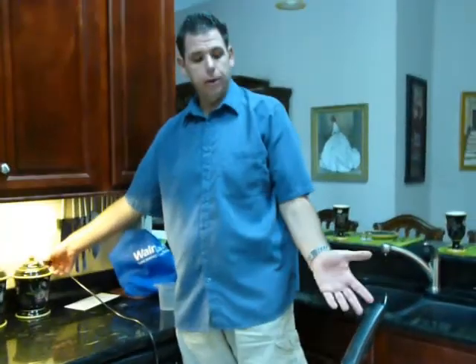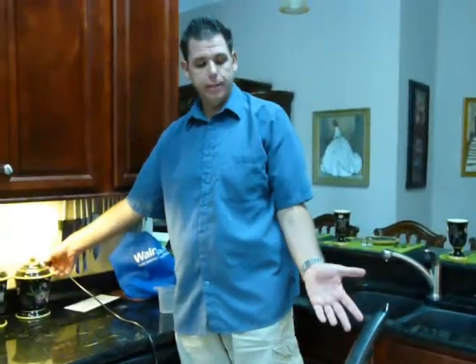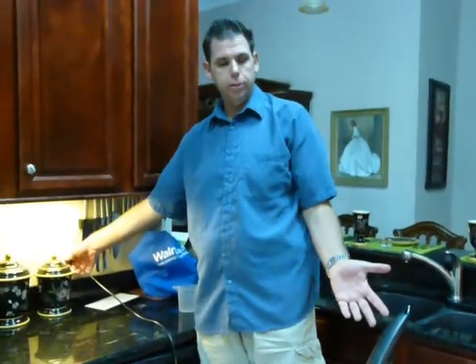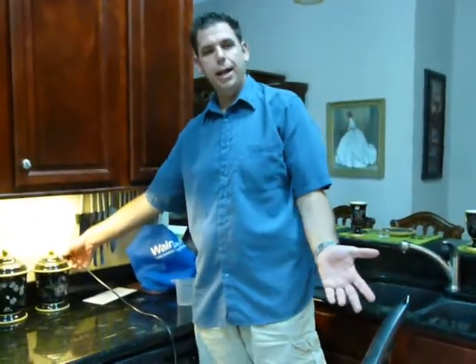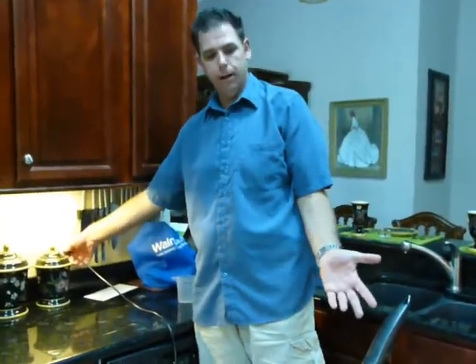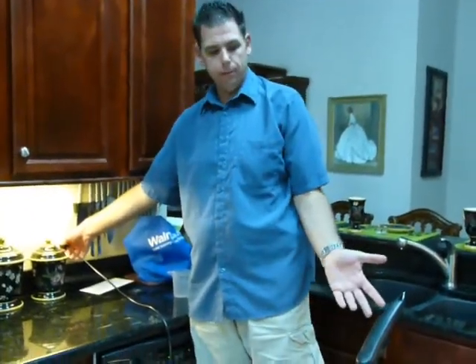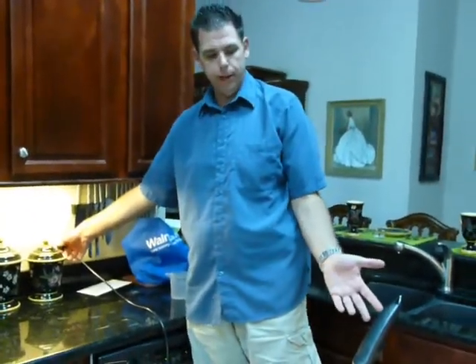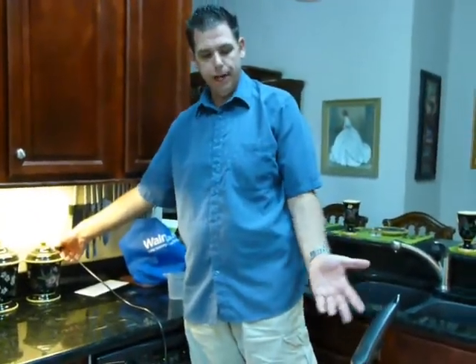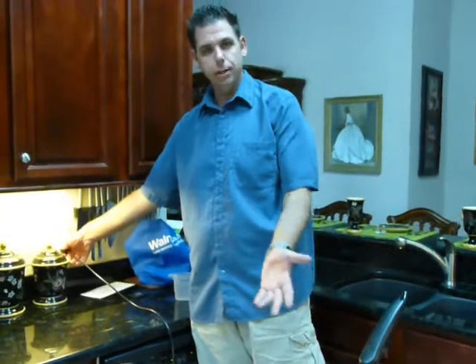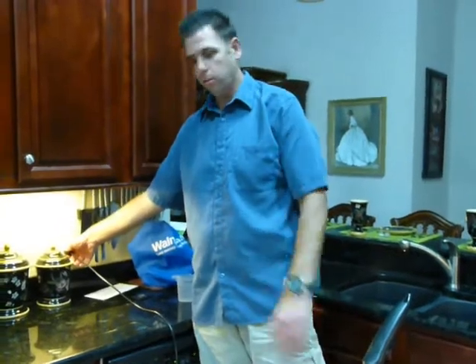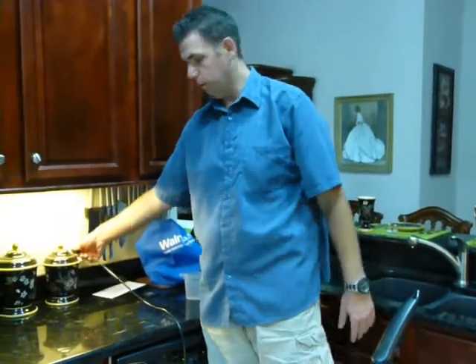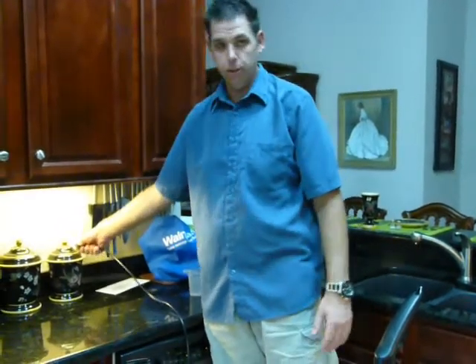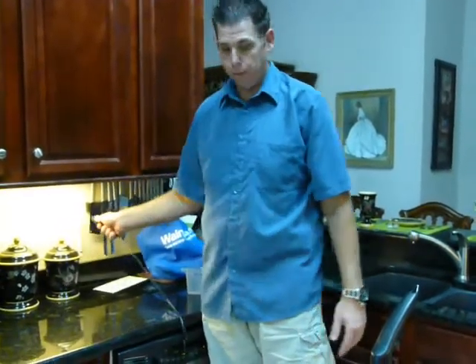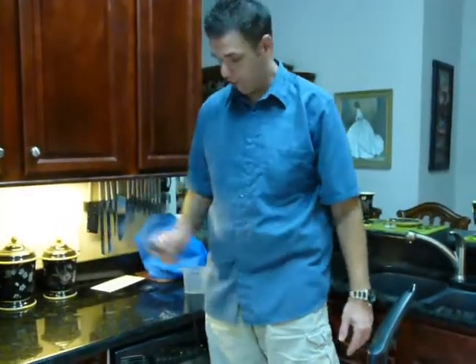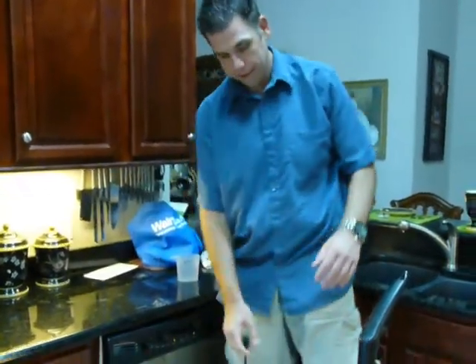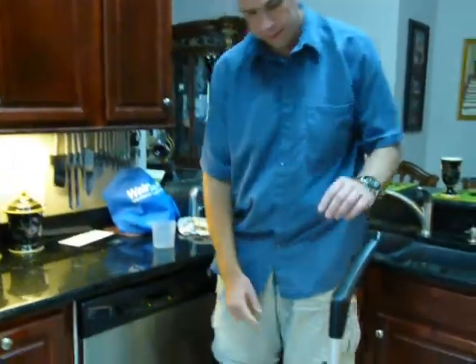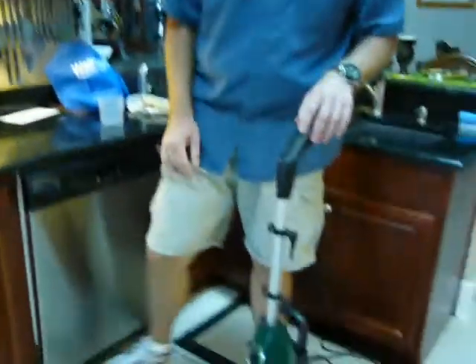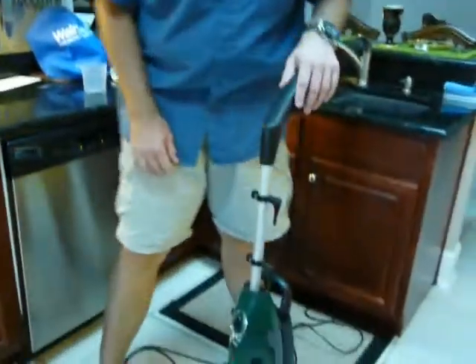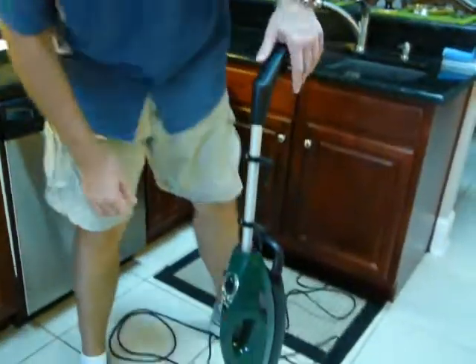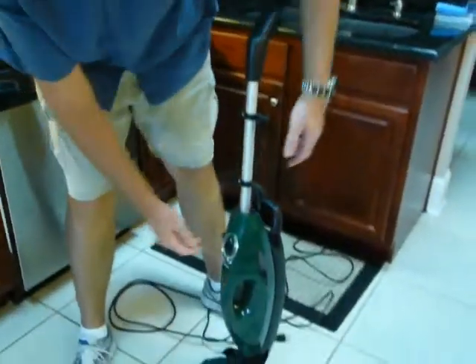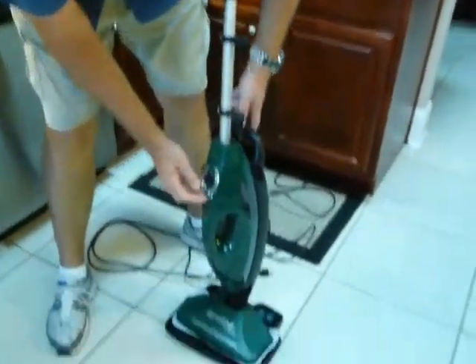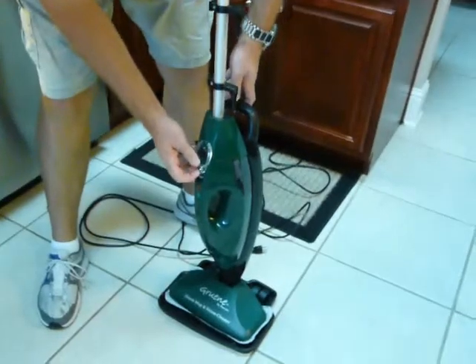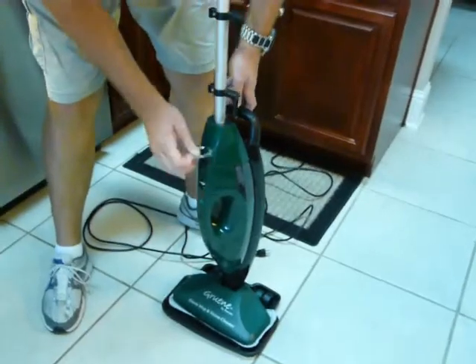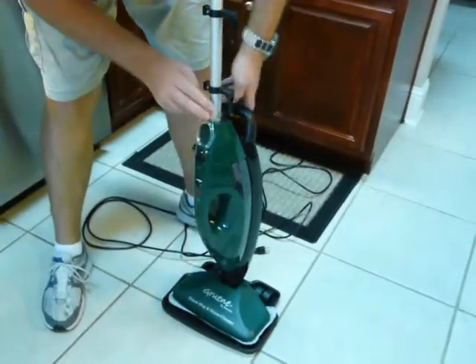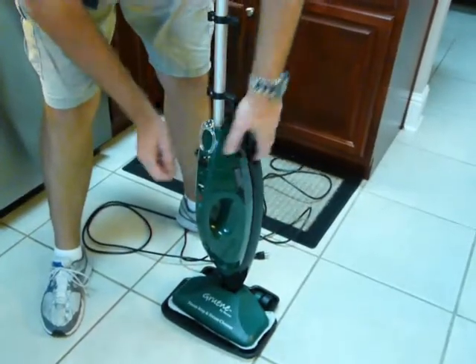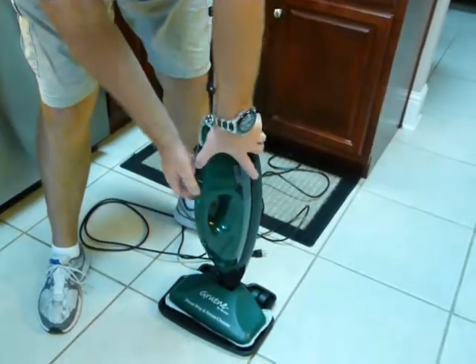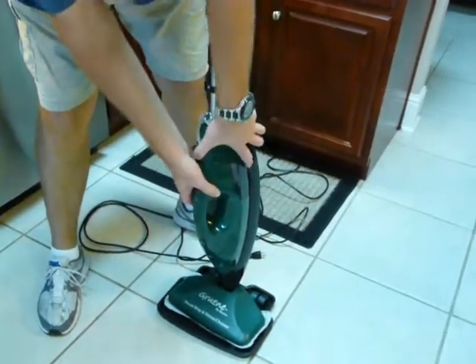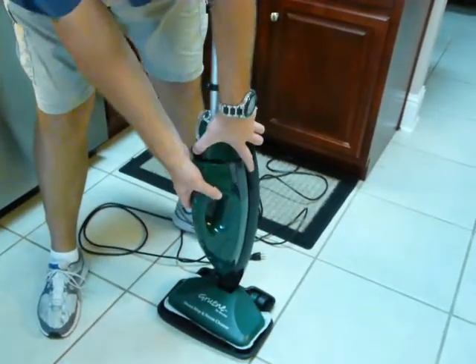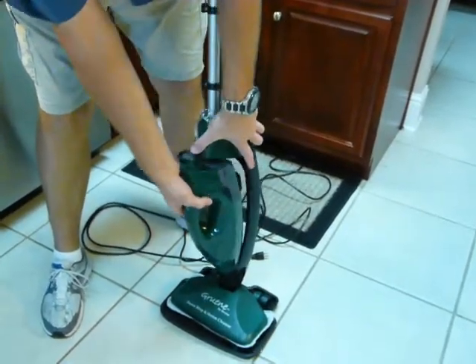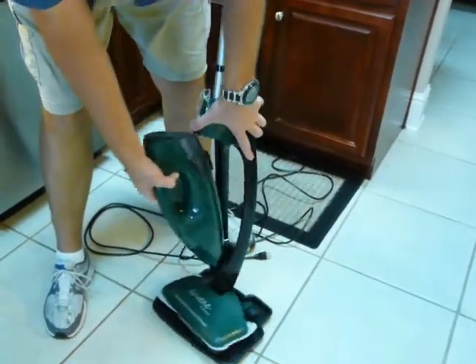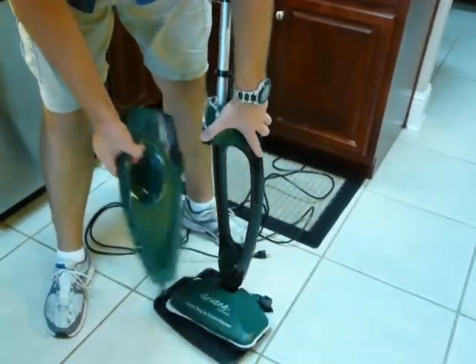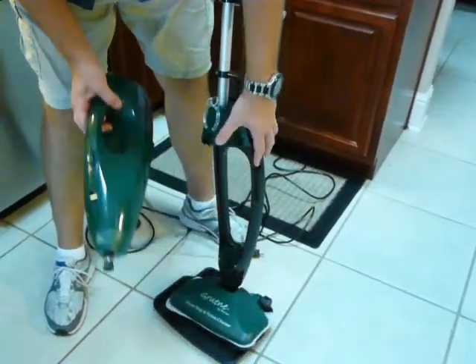Now we're going to show you how it attaches when it comes to portable mode. All you do is lift up this little latch and pull it right out.